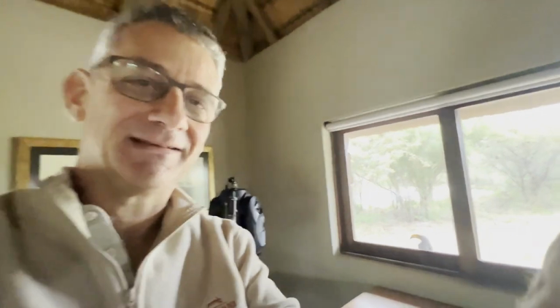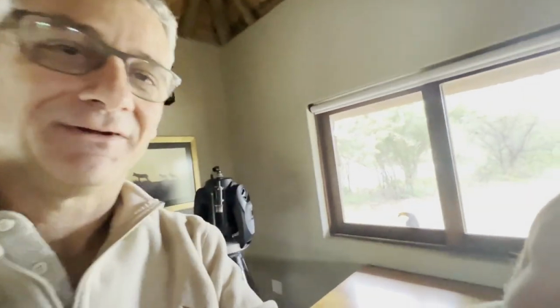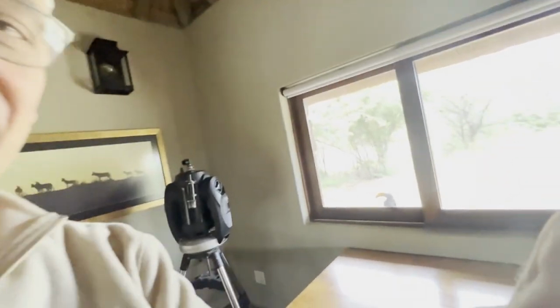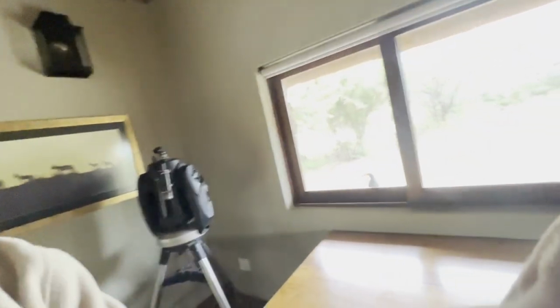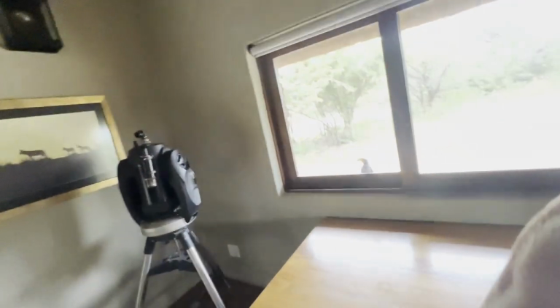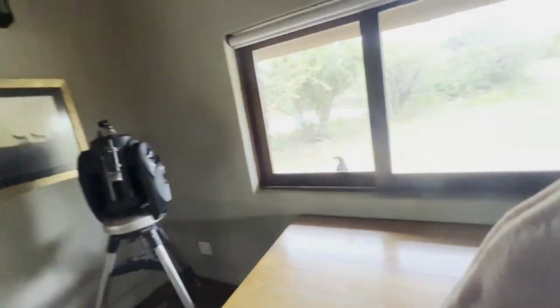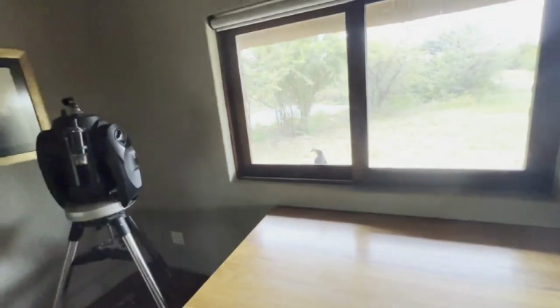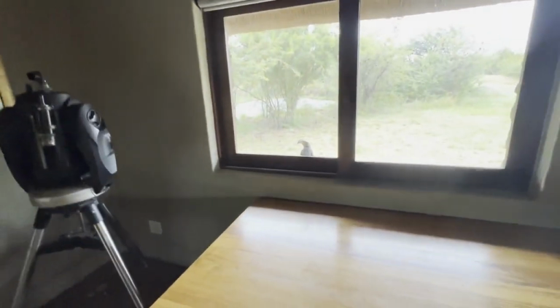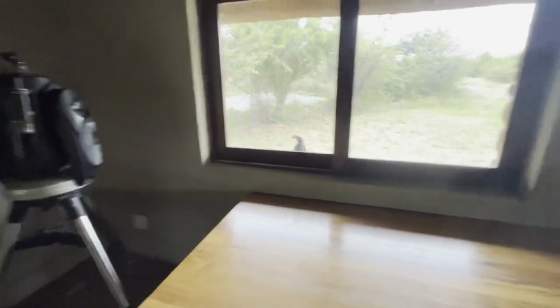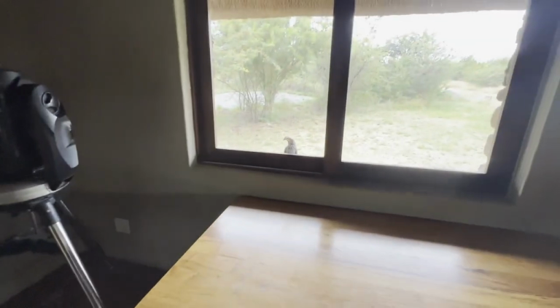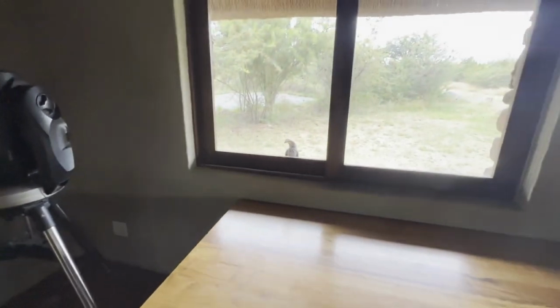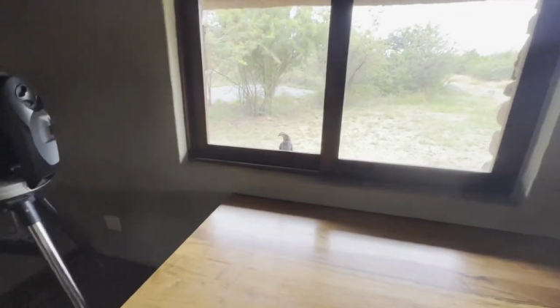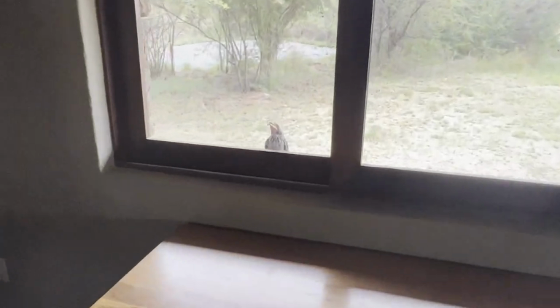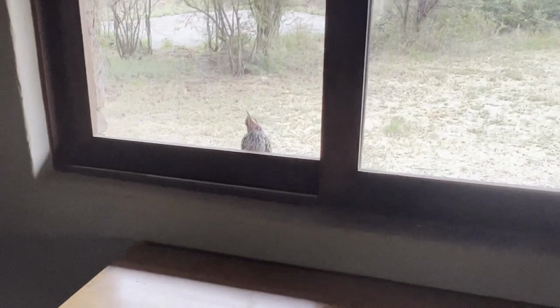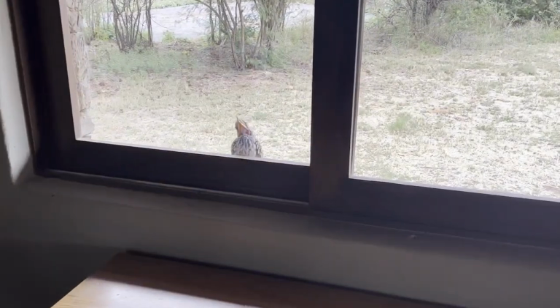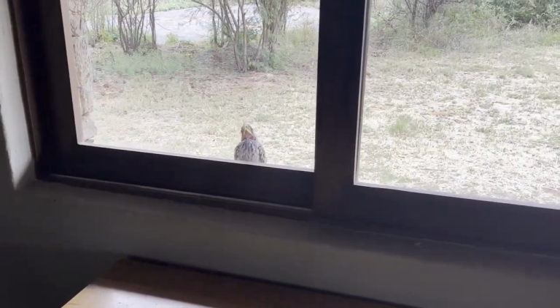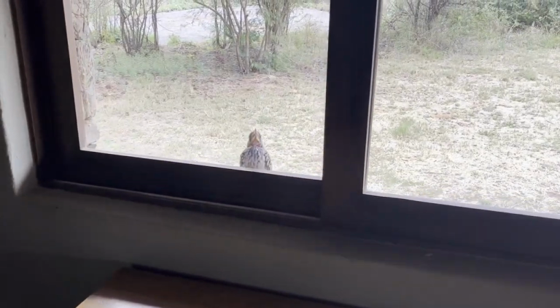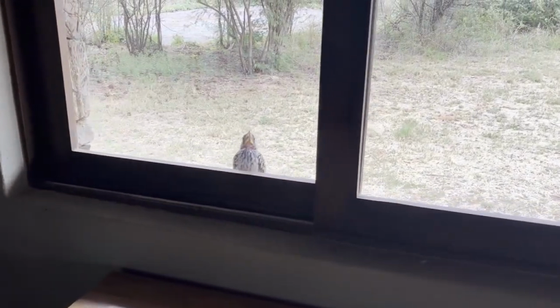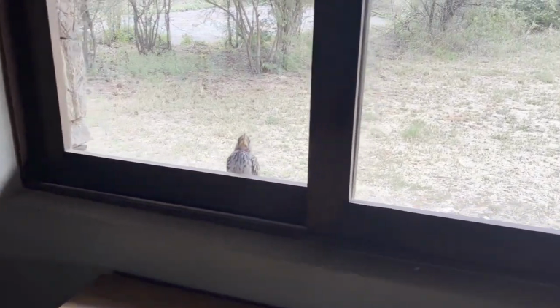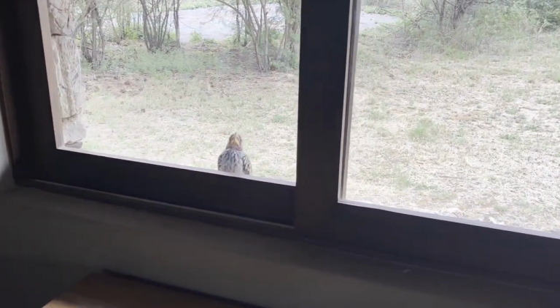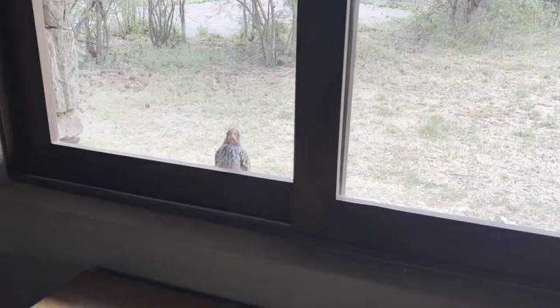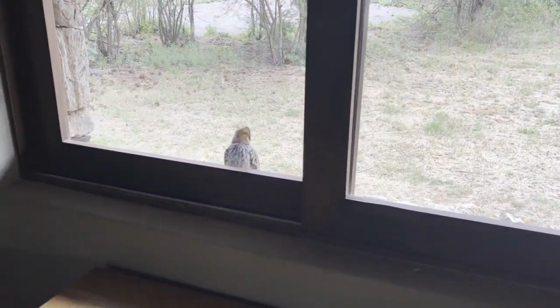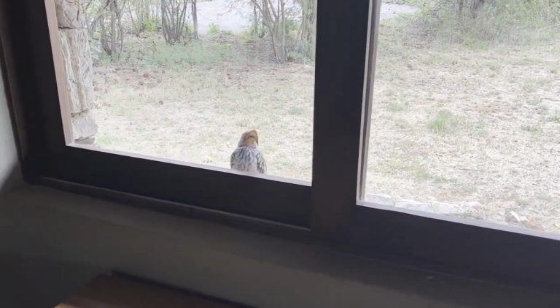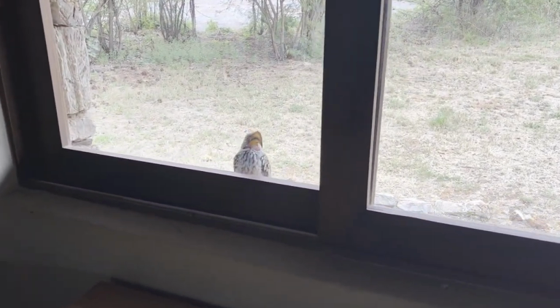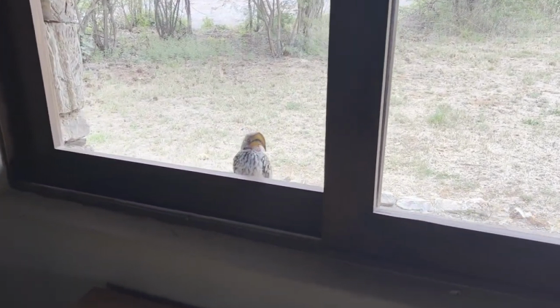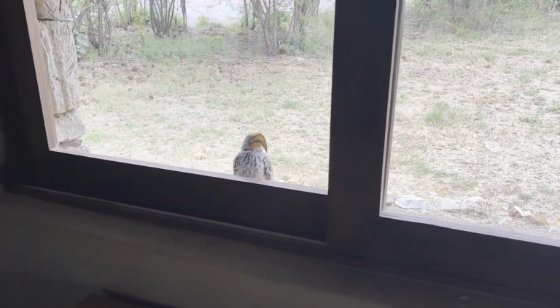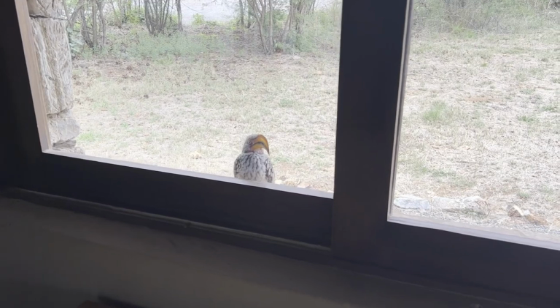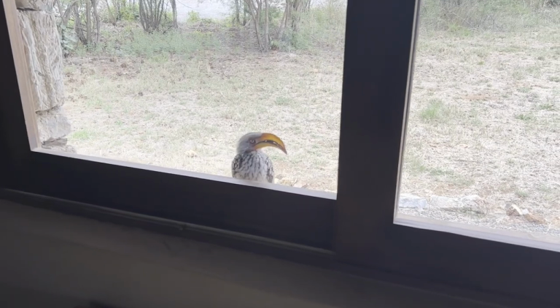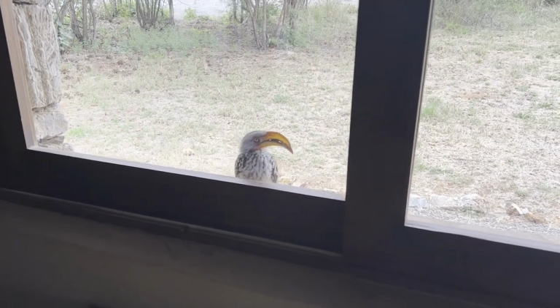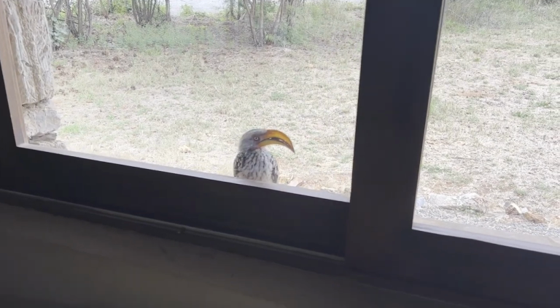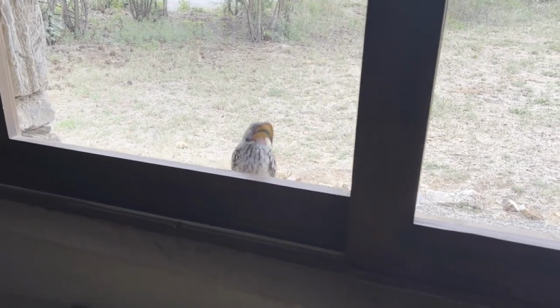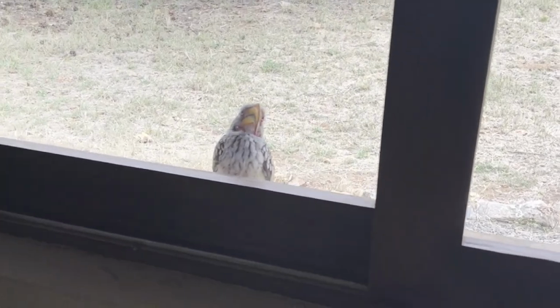So let's have a look. Do you actually know what that bird is? Of course you know, right? You know him from the Lion King movie. That's a hornbill.